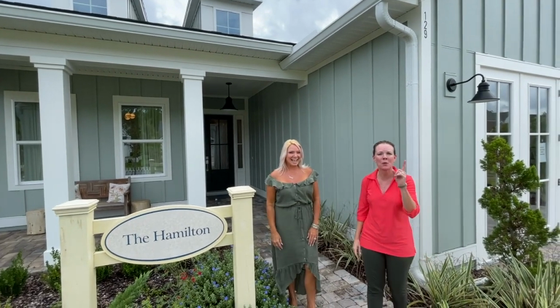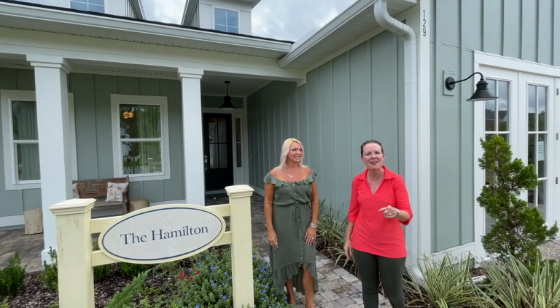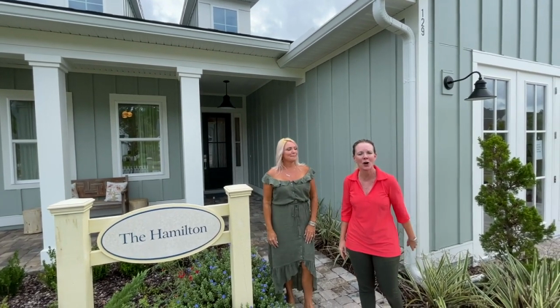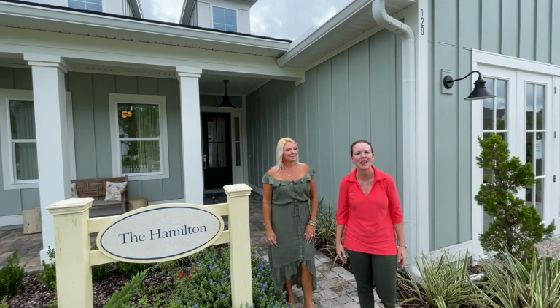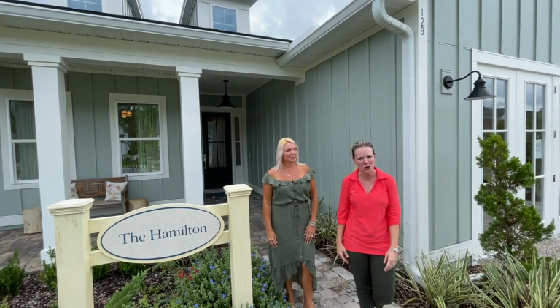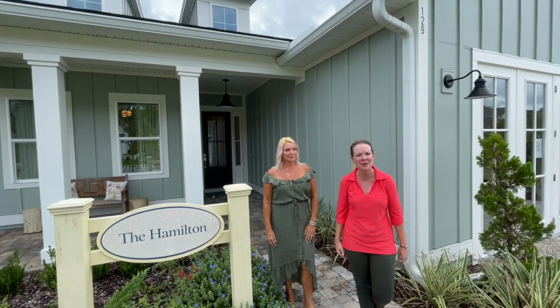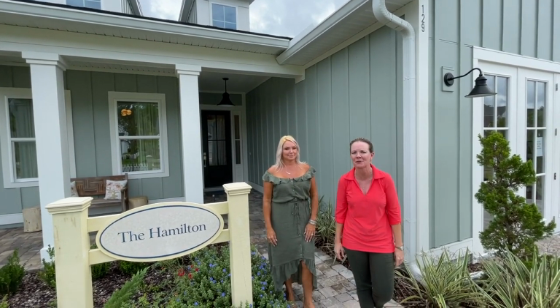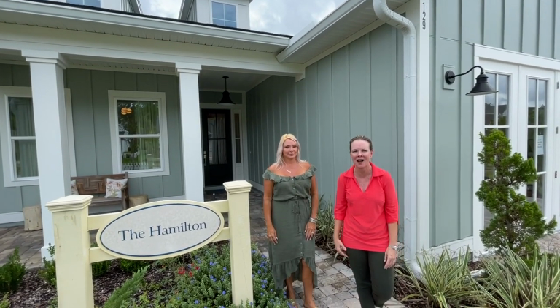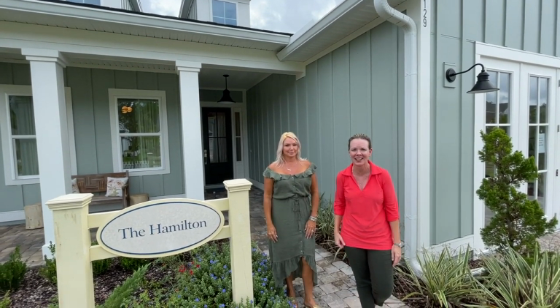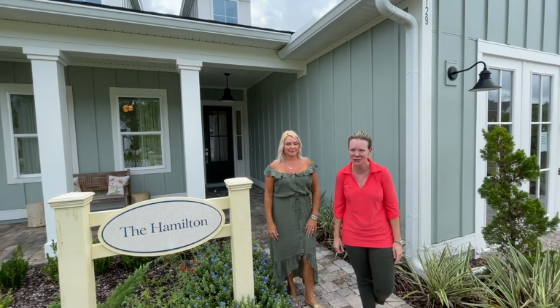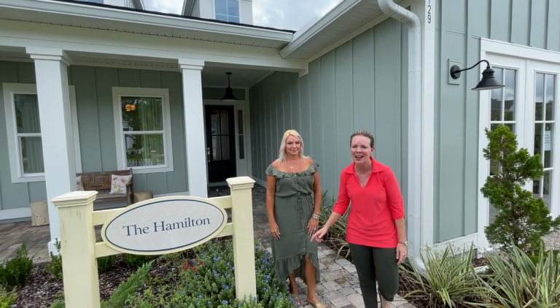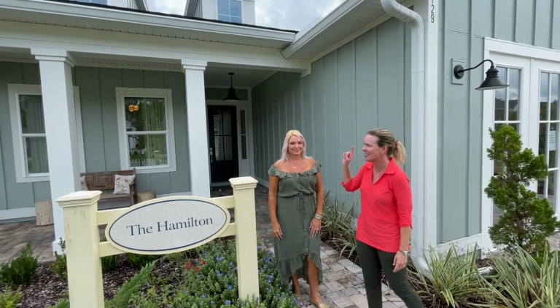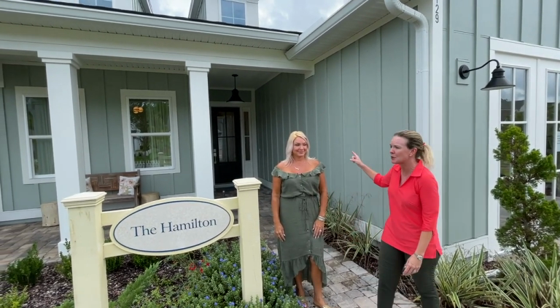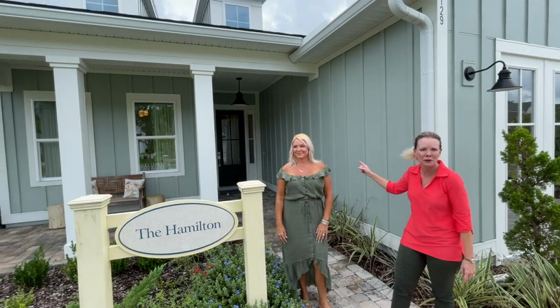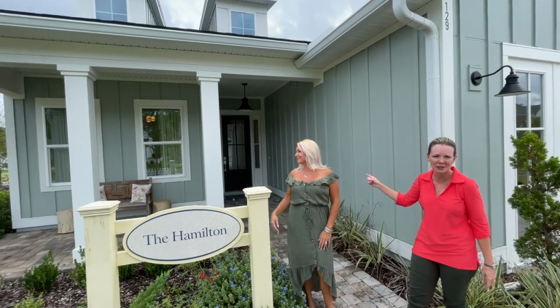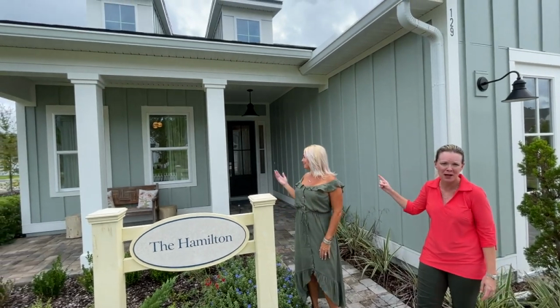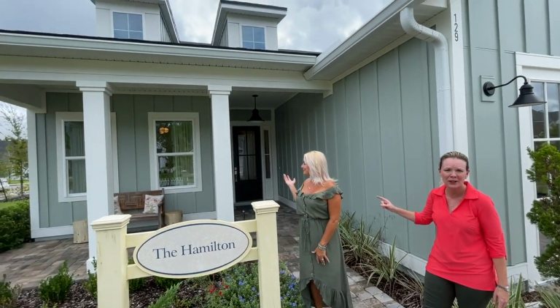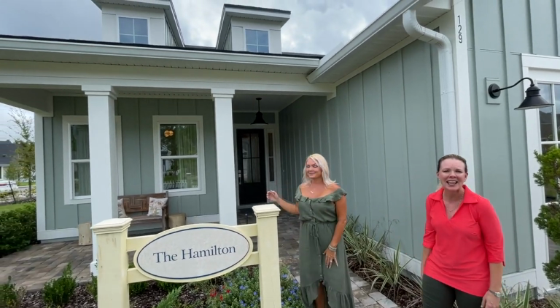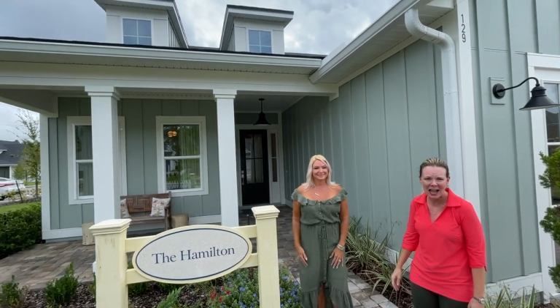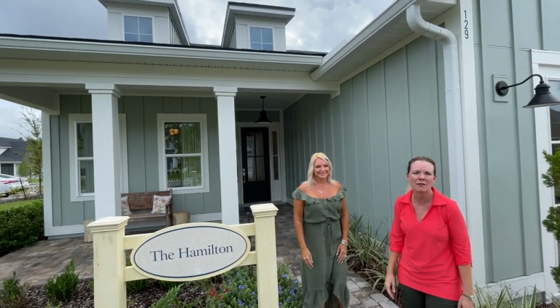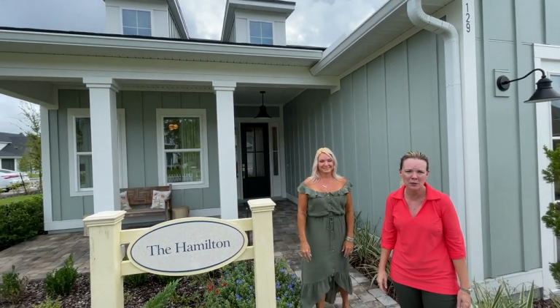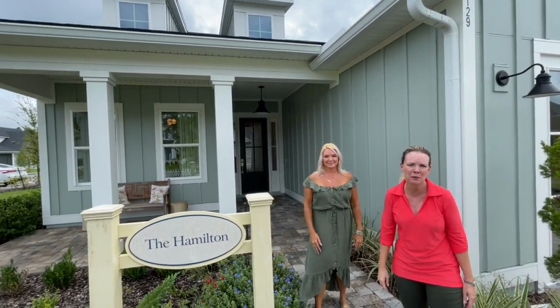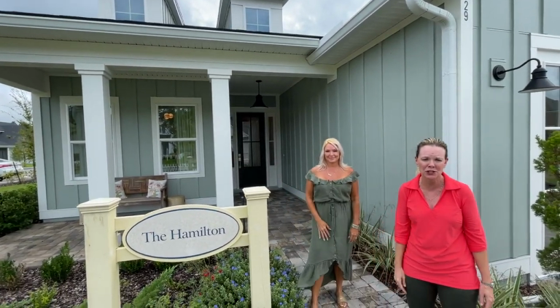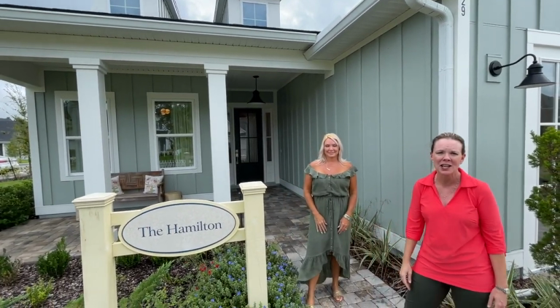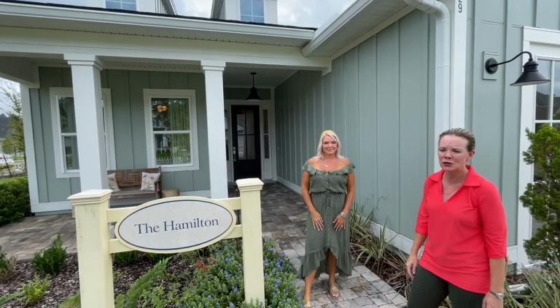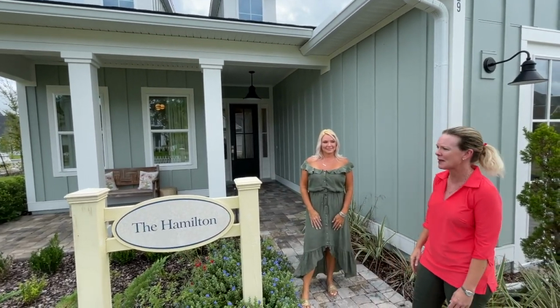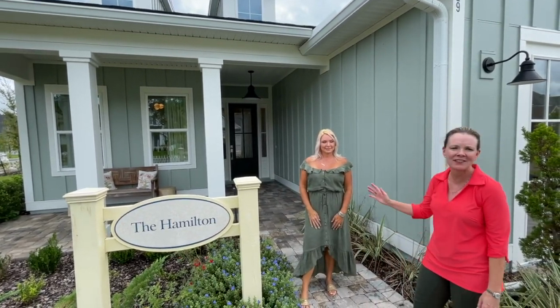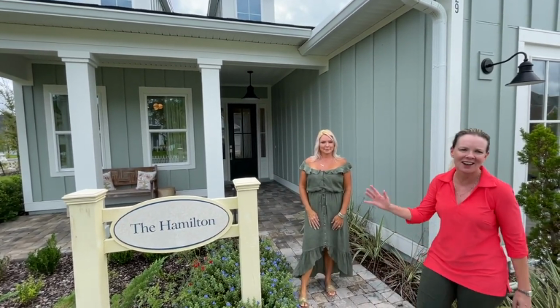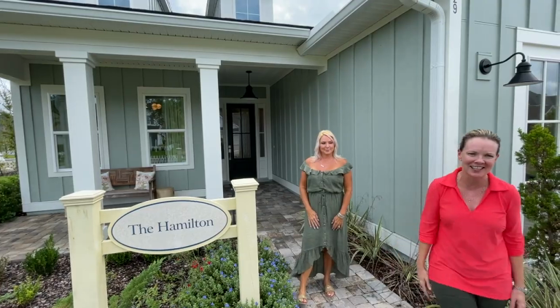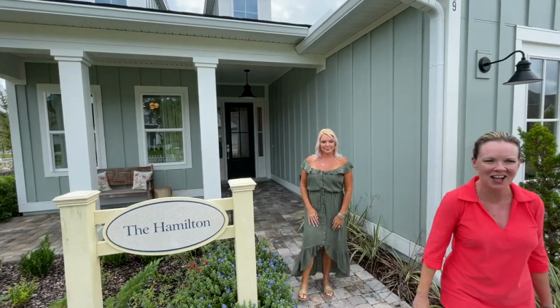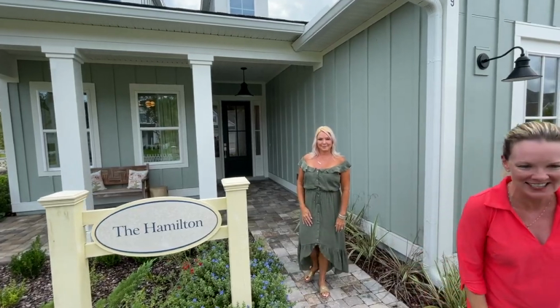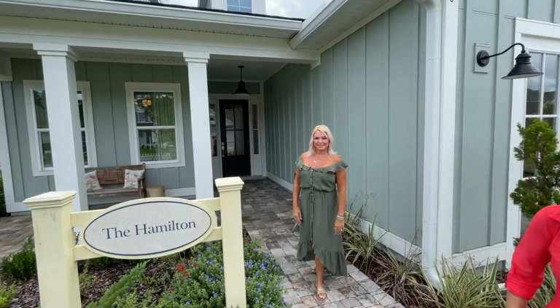We have a home that you can be in for the holidays. This beautiful Hamilton model is now available for purchase, so you can be living in Nocatee this holiday season.